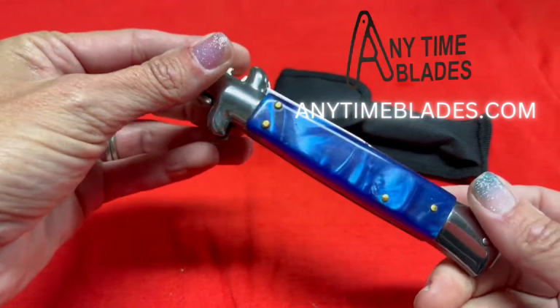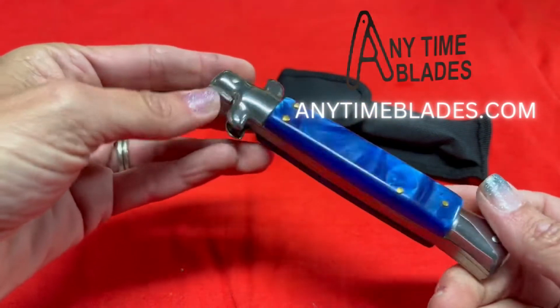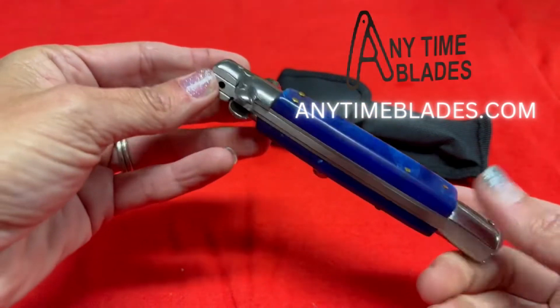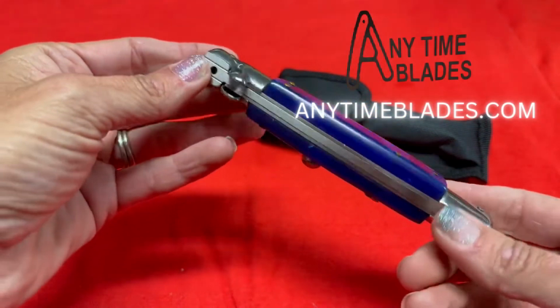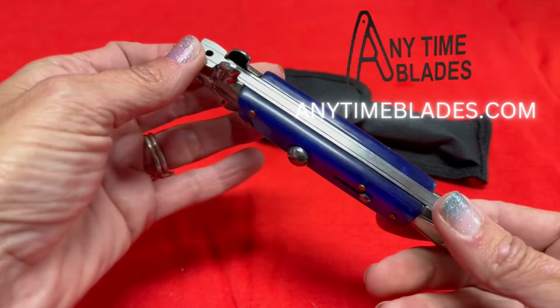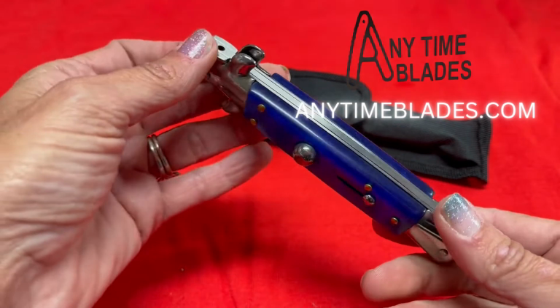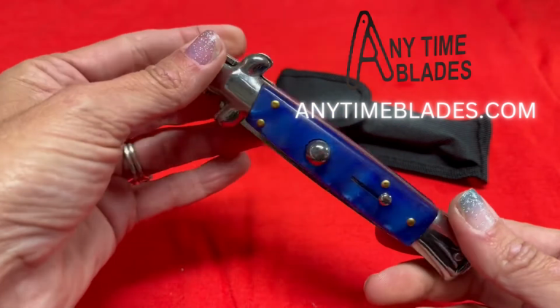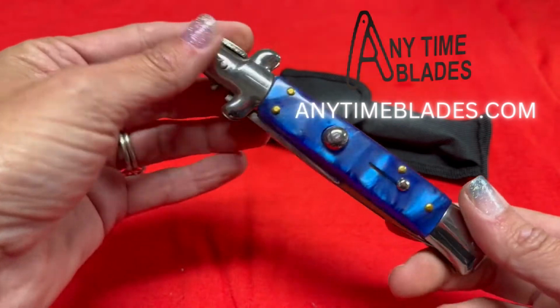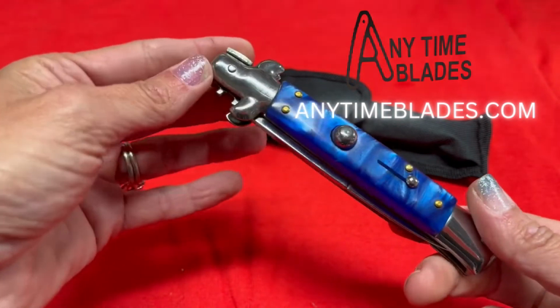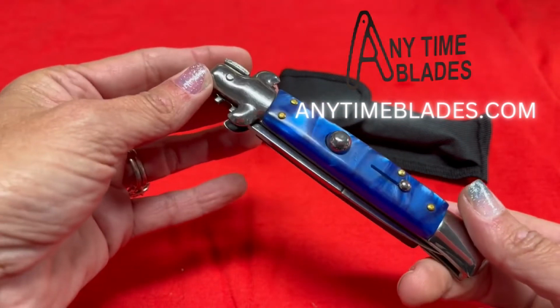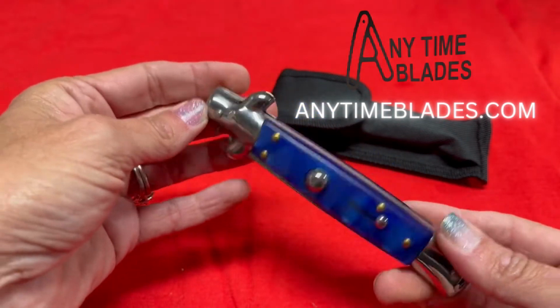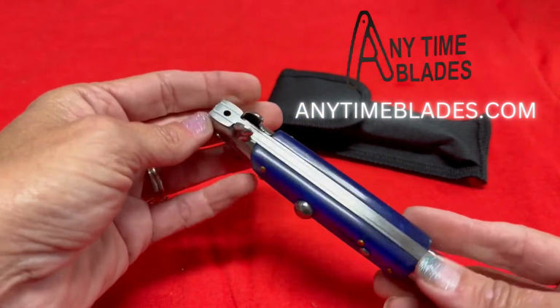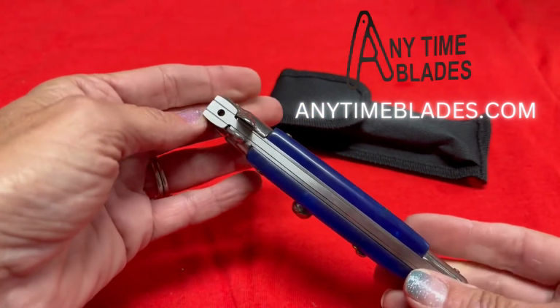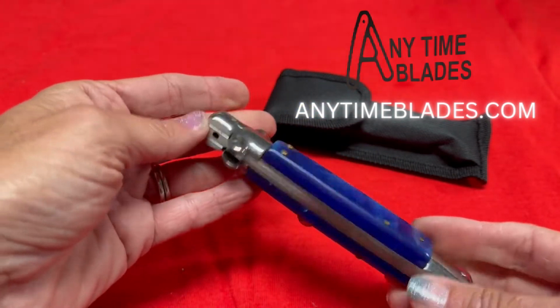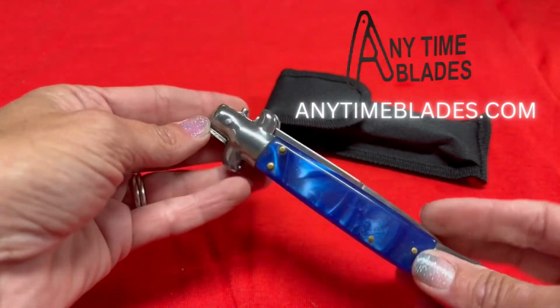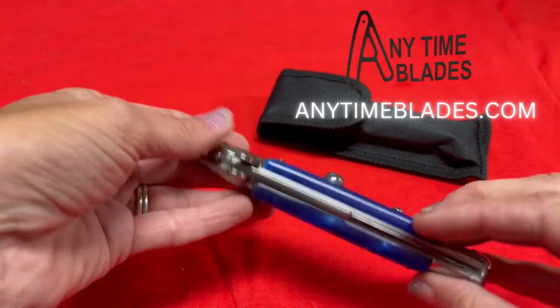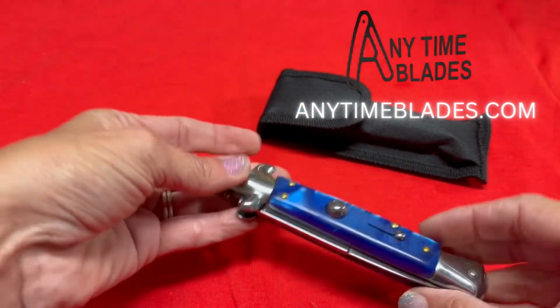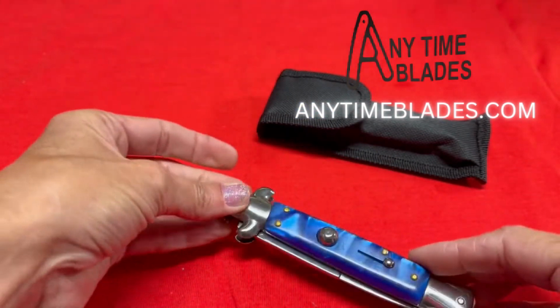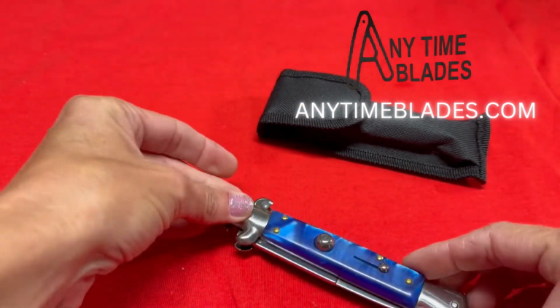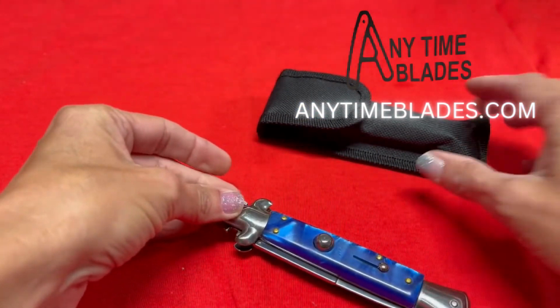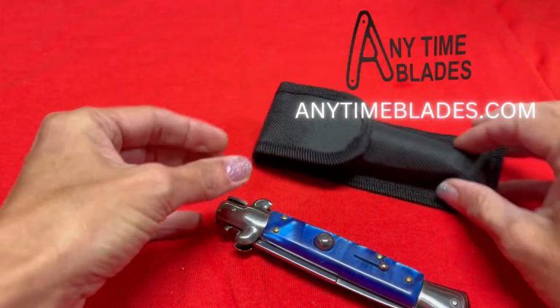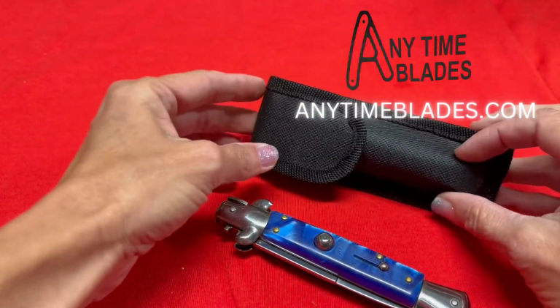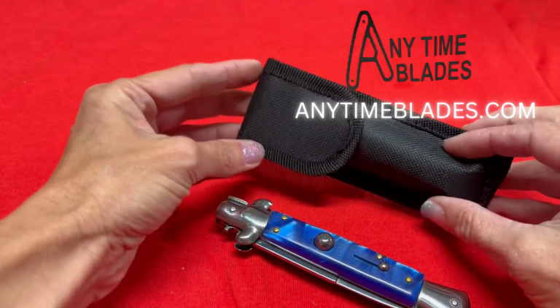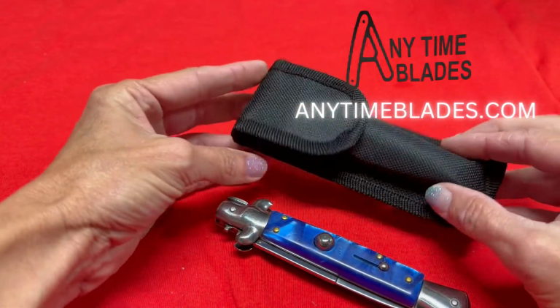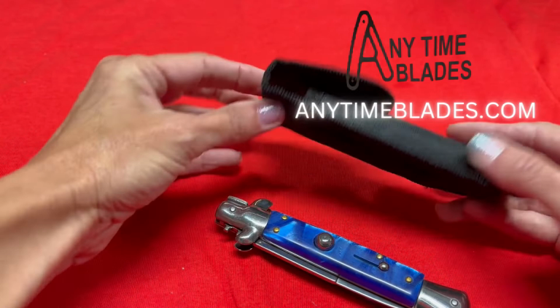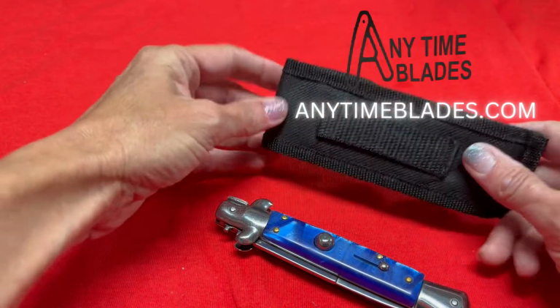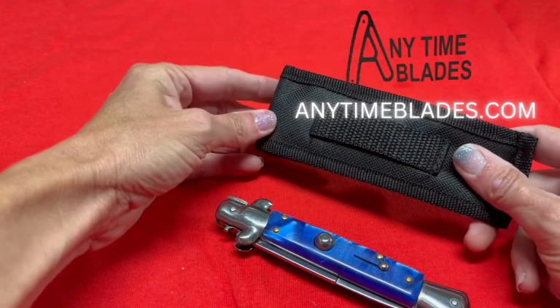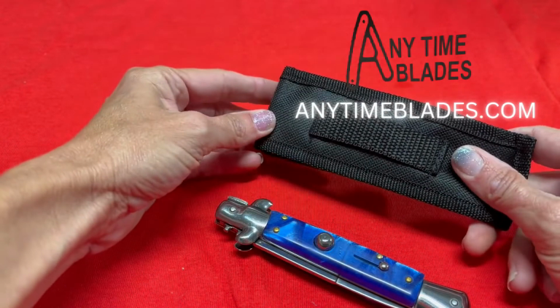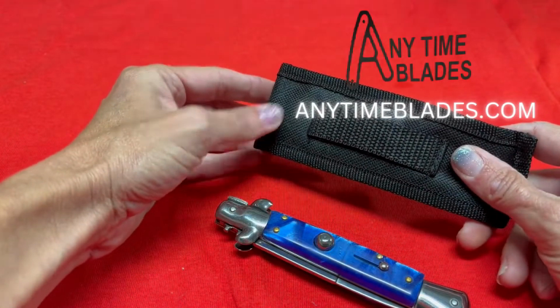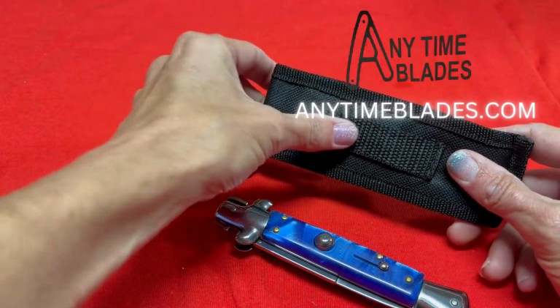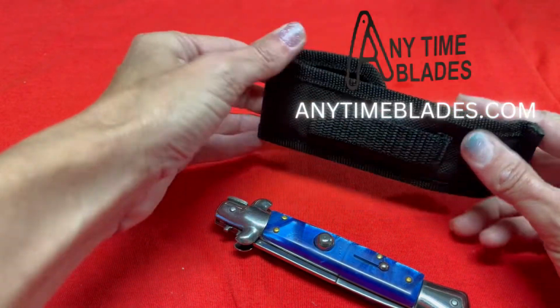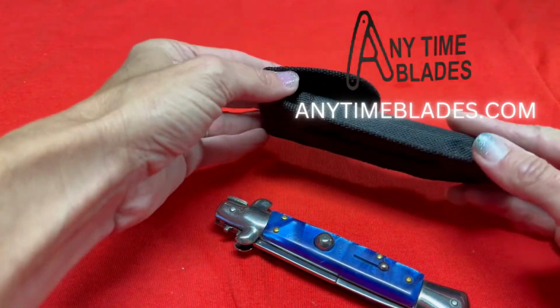And you just can't say it enough — these are just absolutely beautiful. It also comes with a nylon carrying case you can hook on your belt.